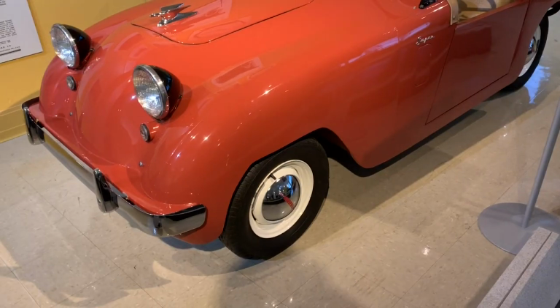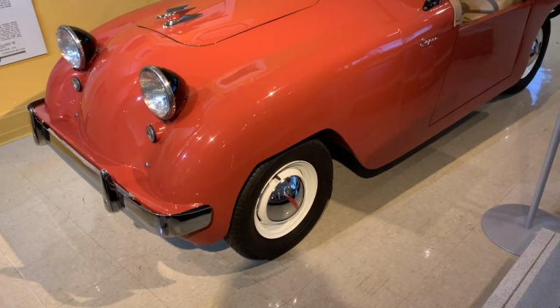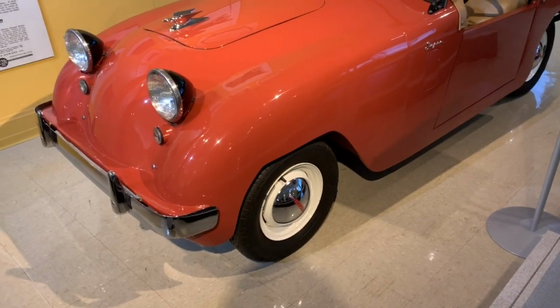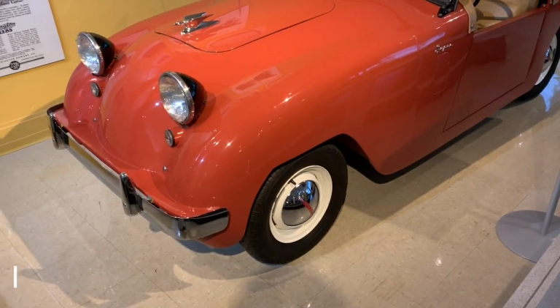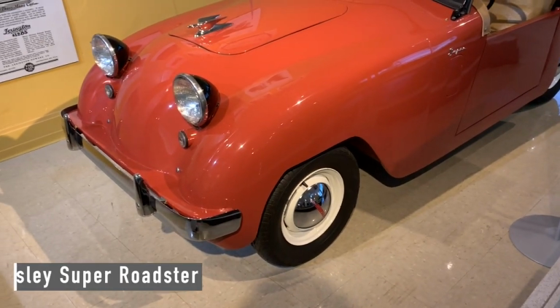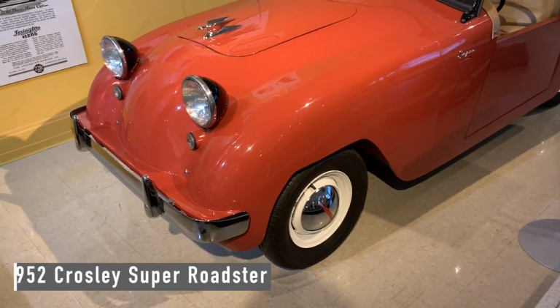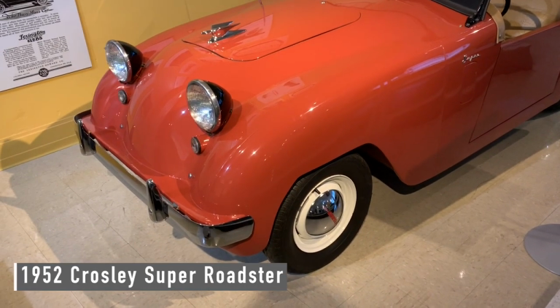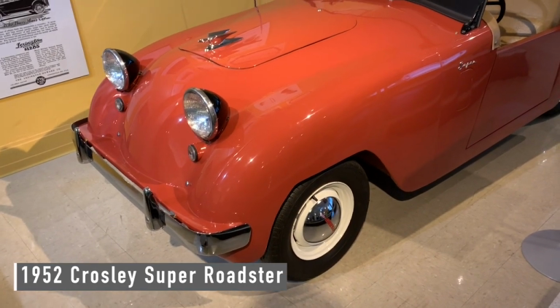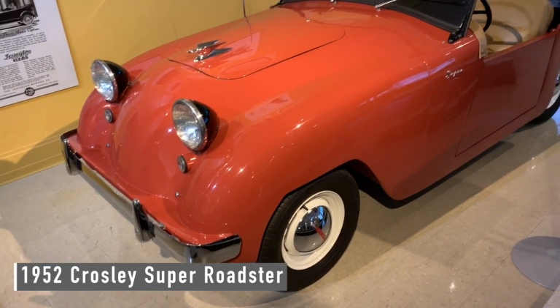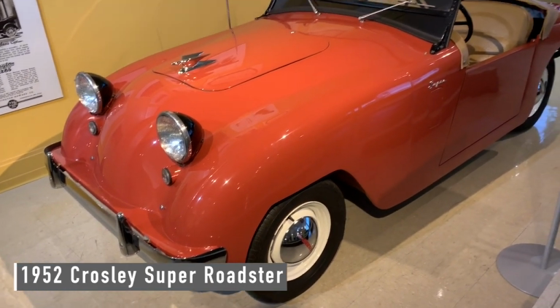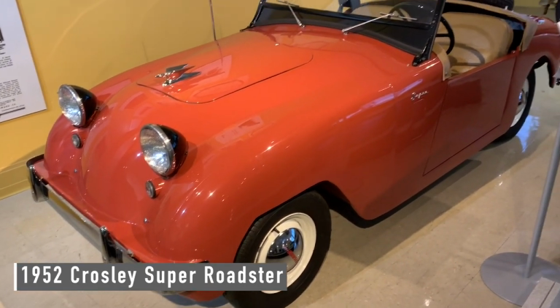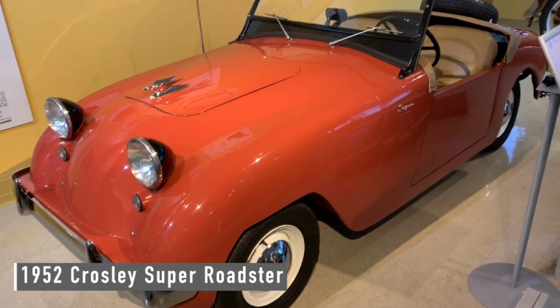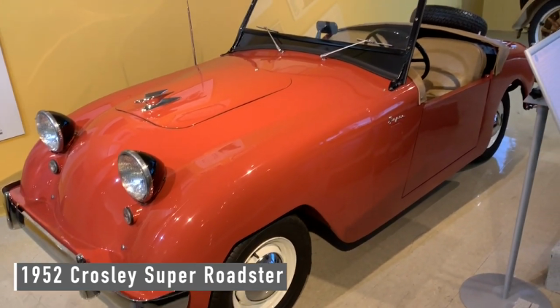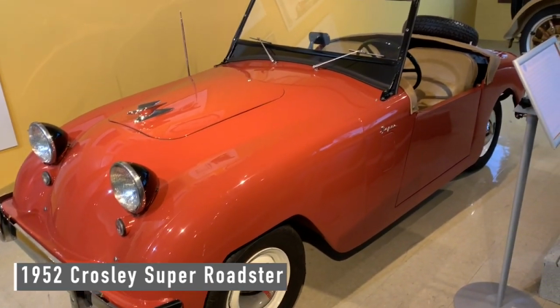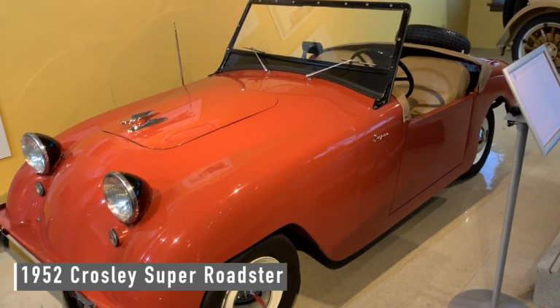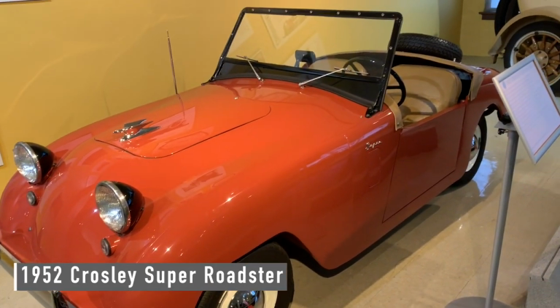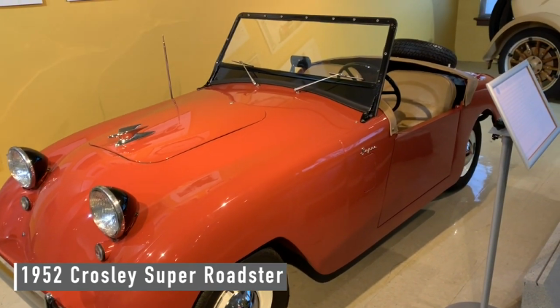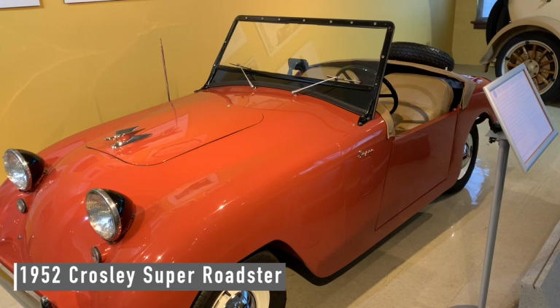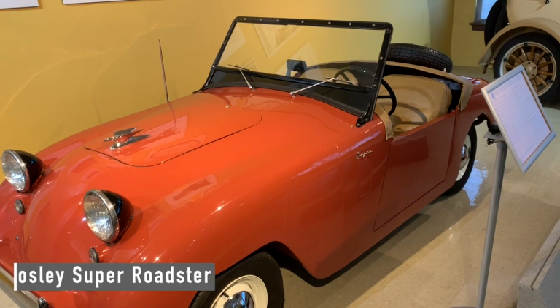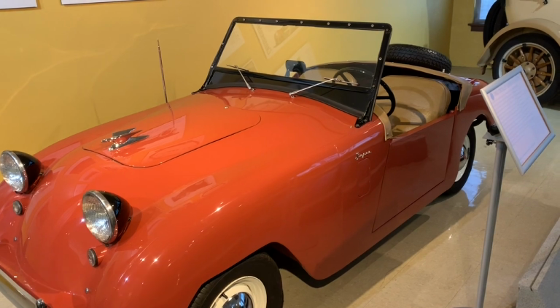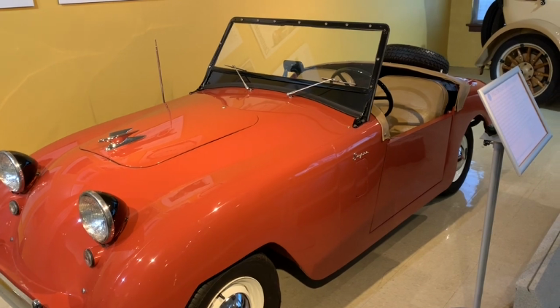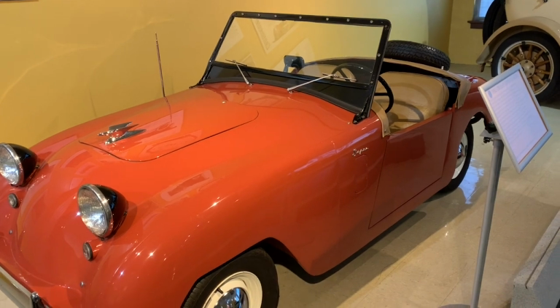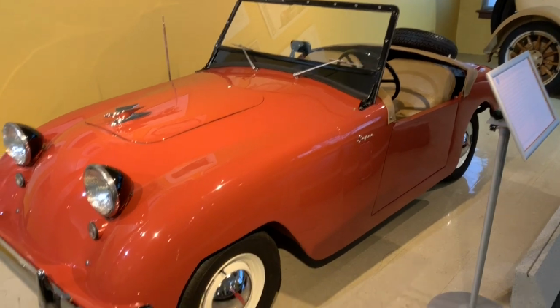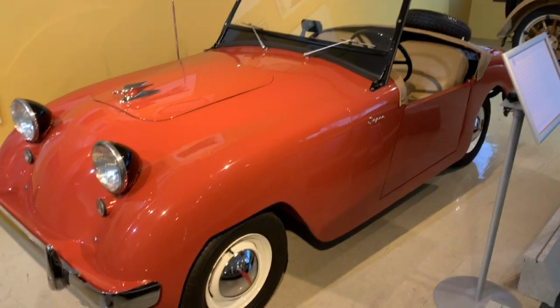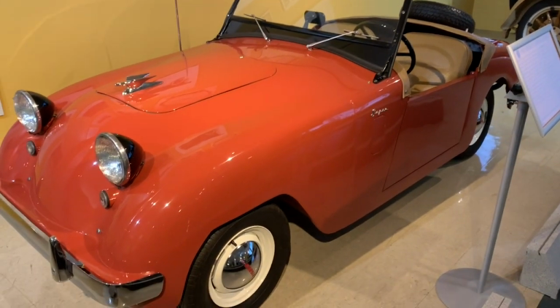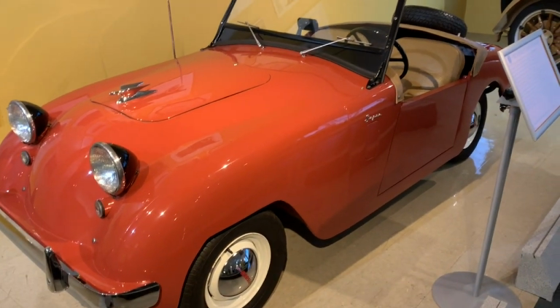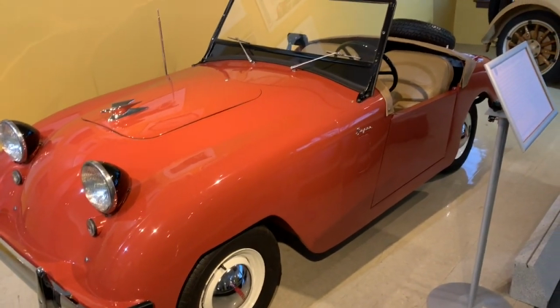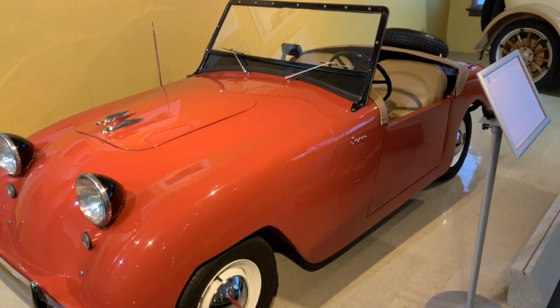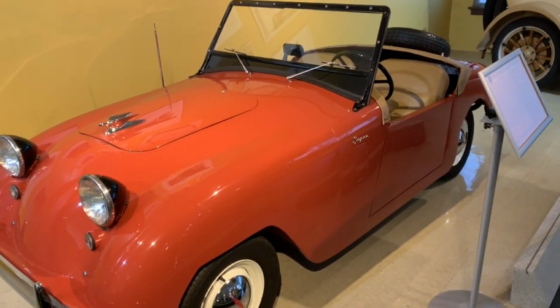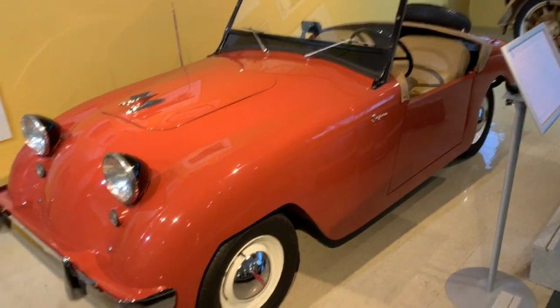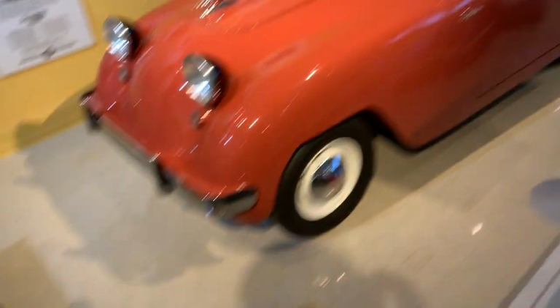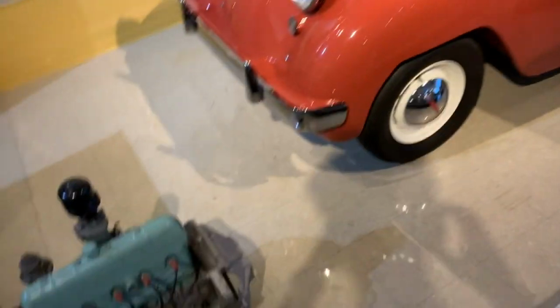Seemed rather affordable — only cost a thousand dollars when new and had 25 horsepower. Look at the engine!